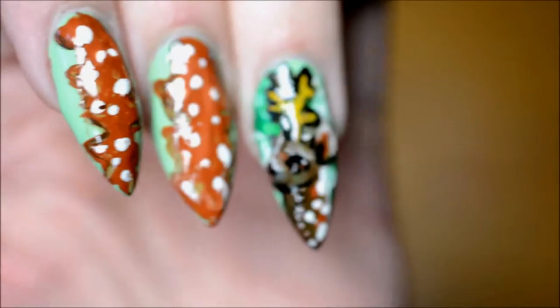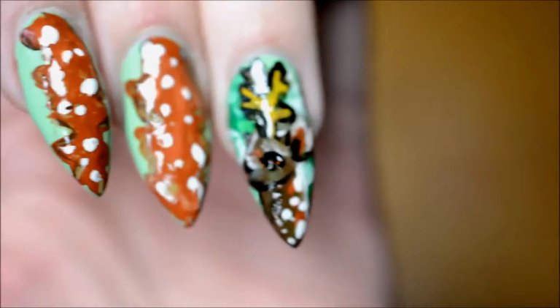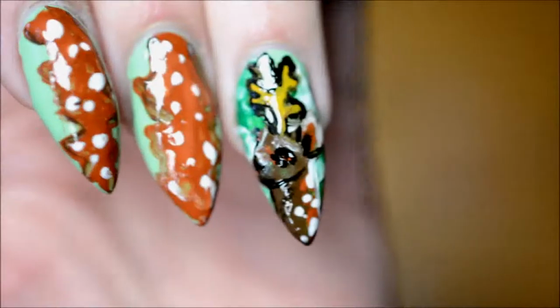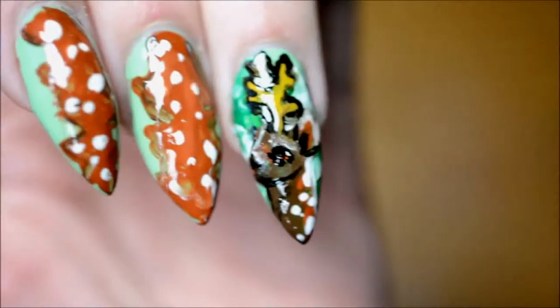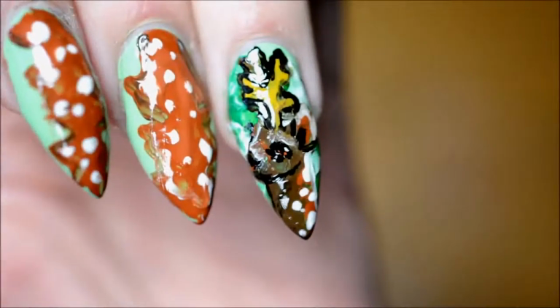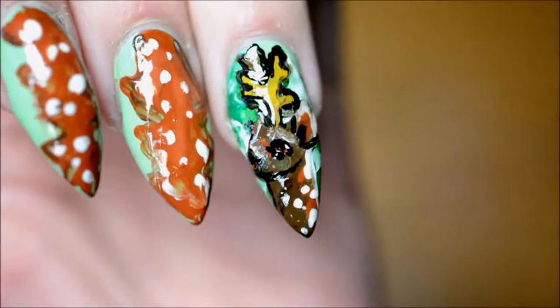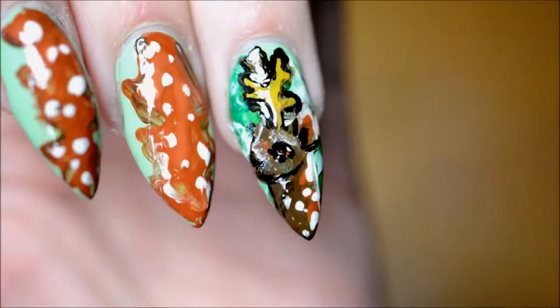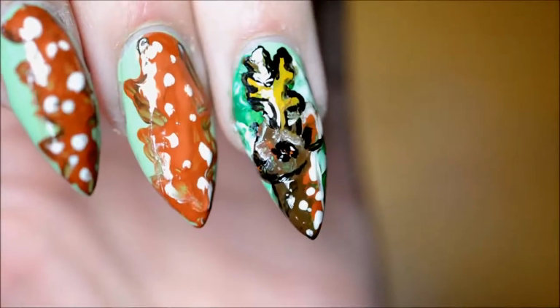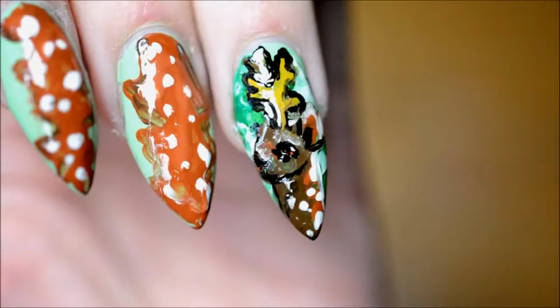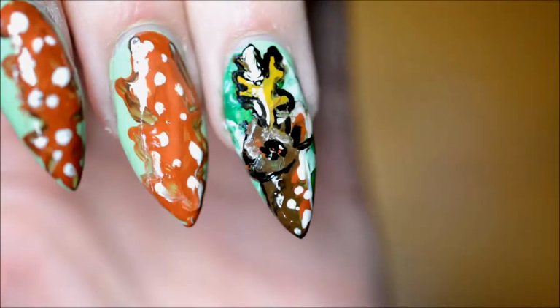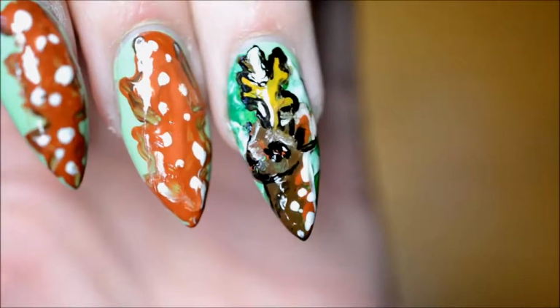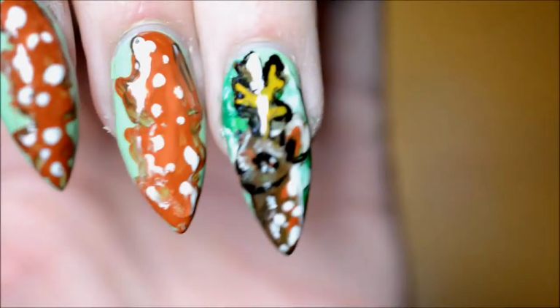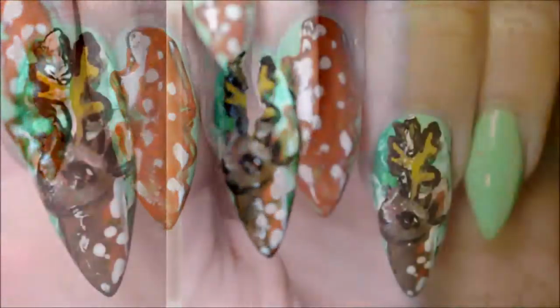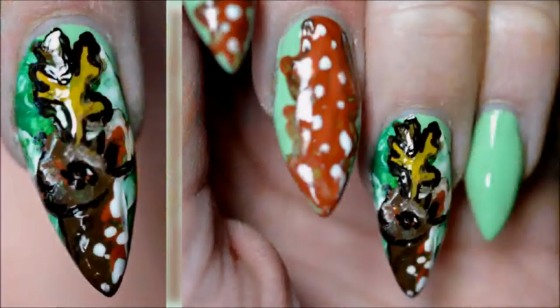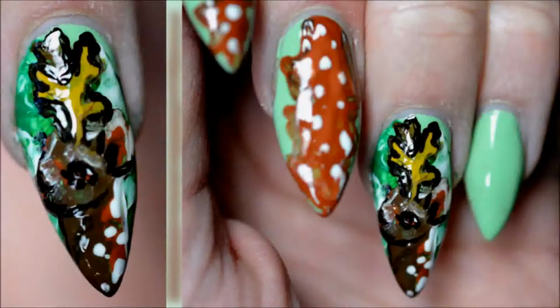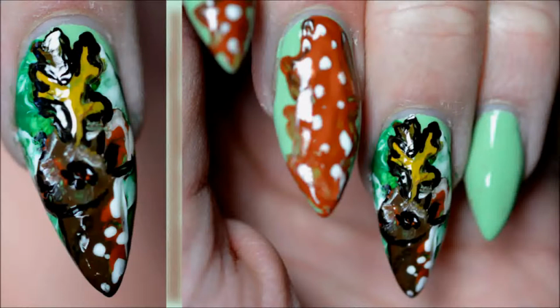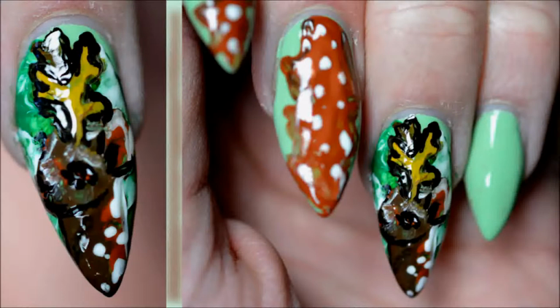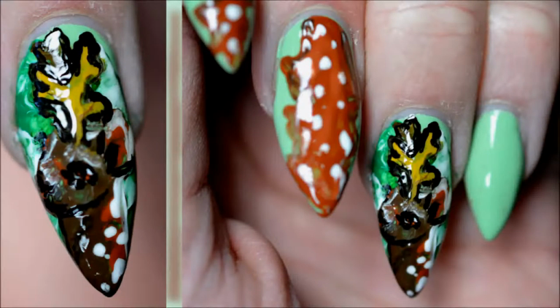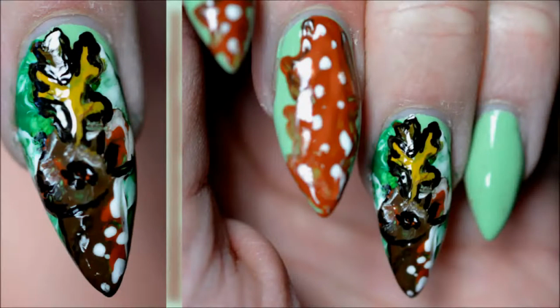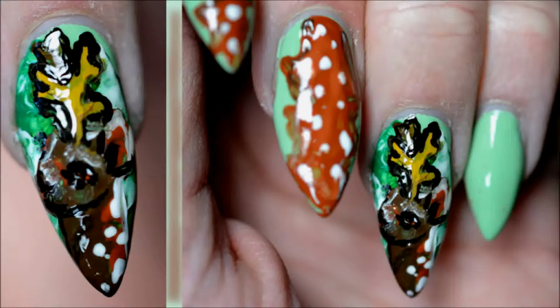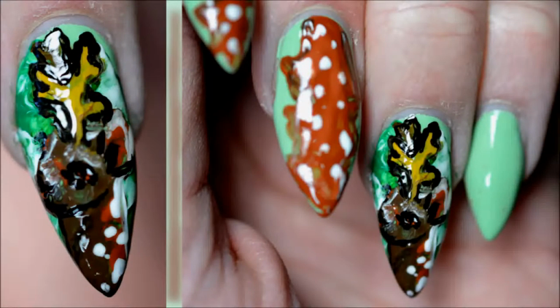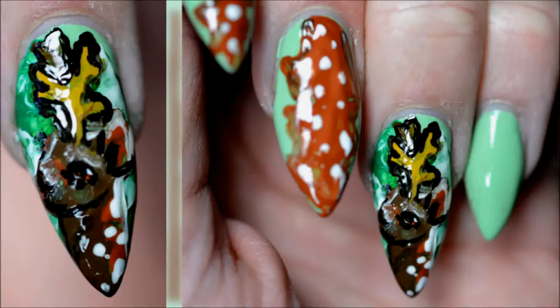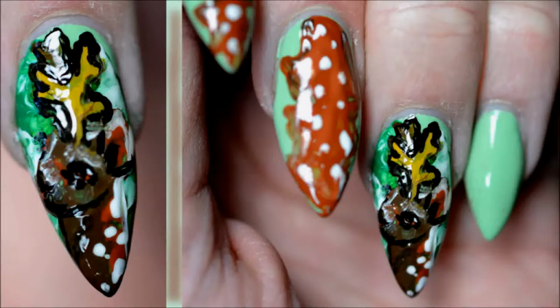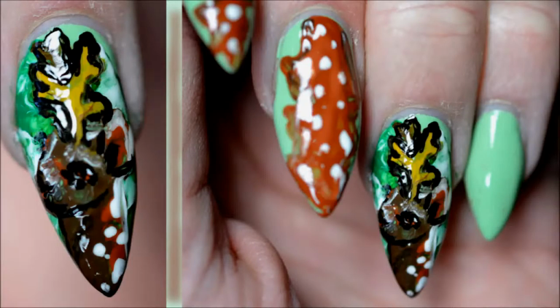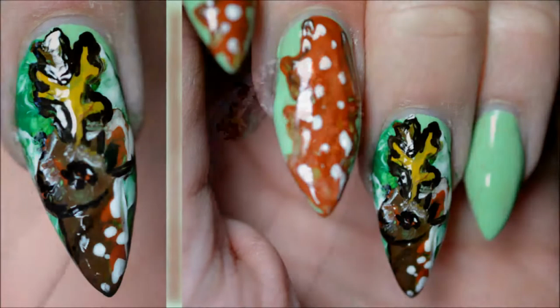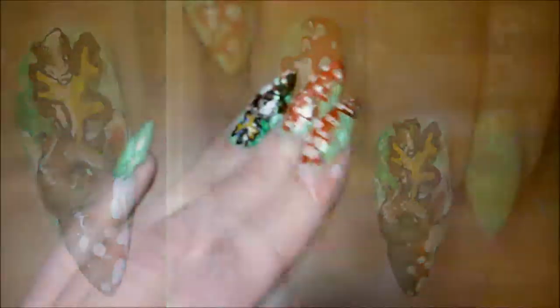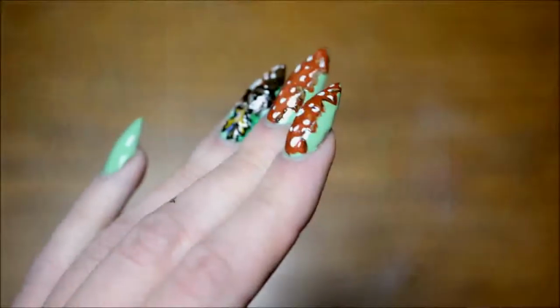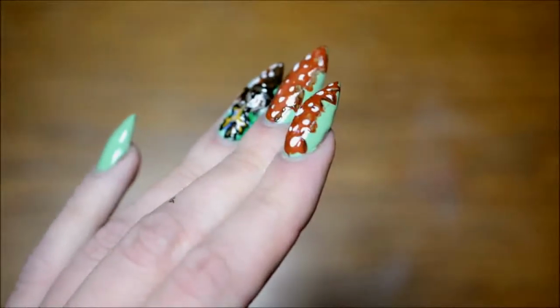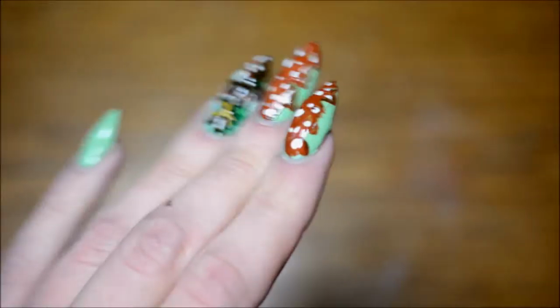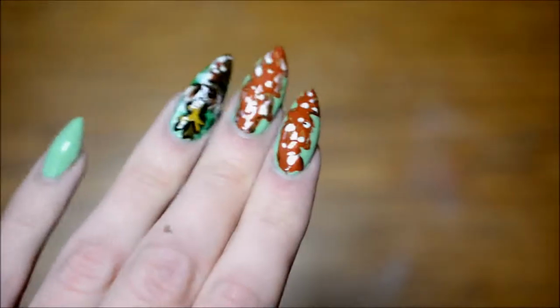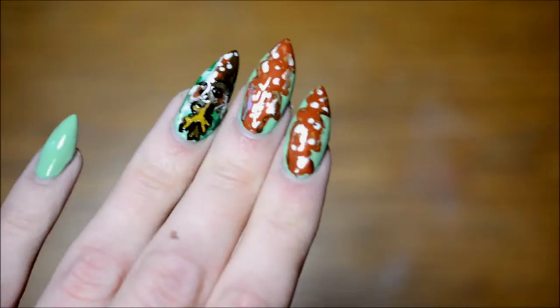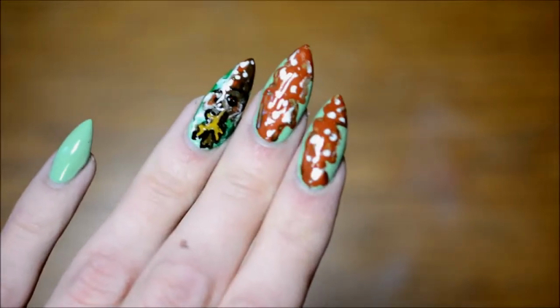Lastly, when the paint is dry, it's time for top coat to seal it all in and make sure it doesn't wash off in water. And then that is the final result.